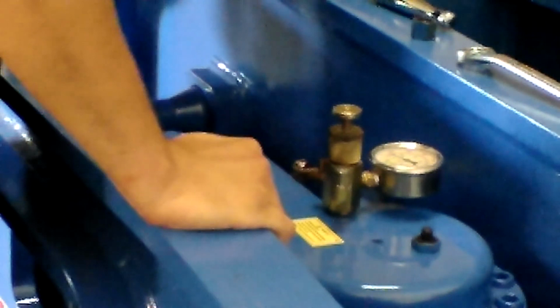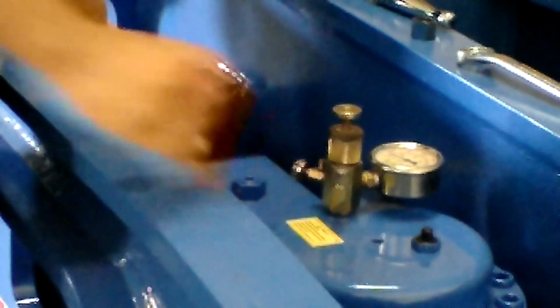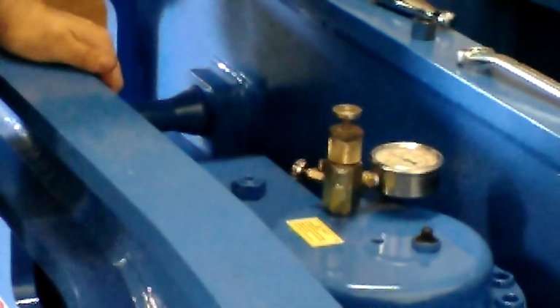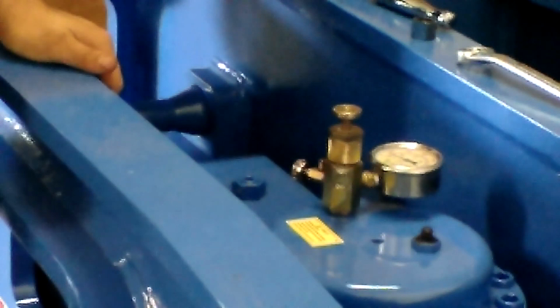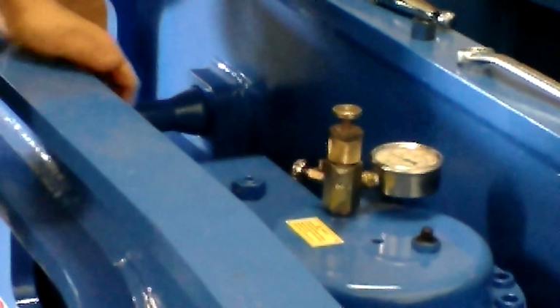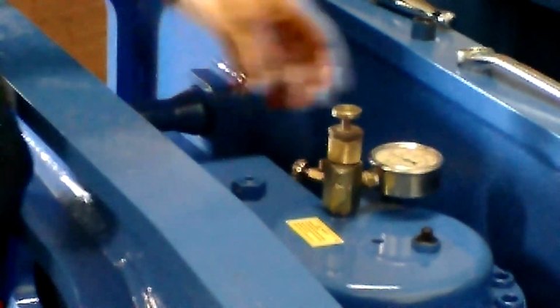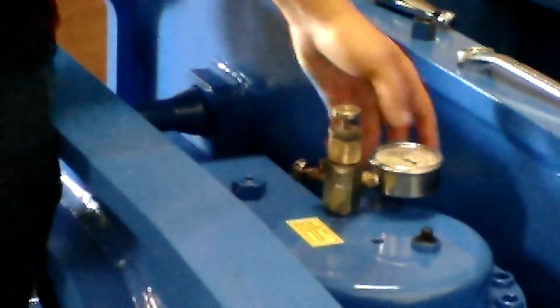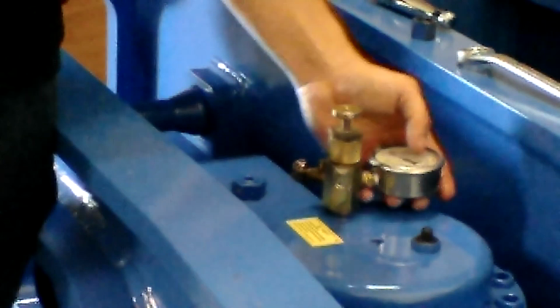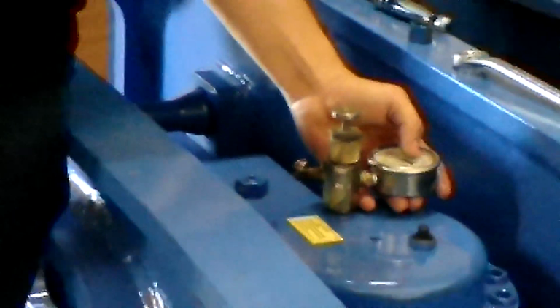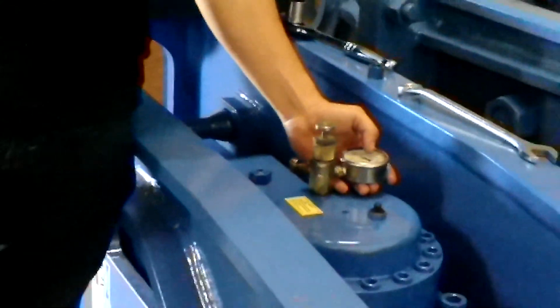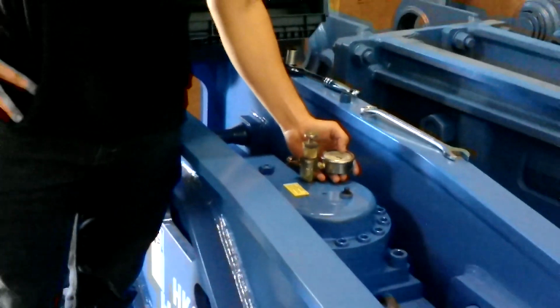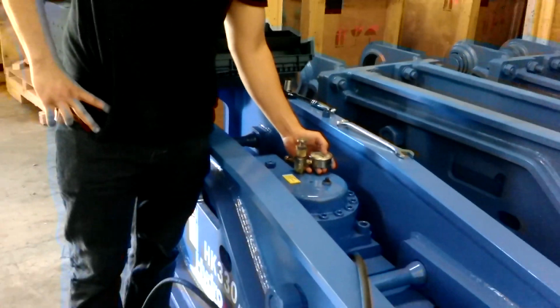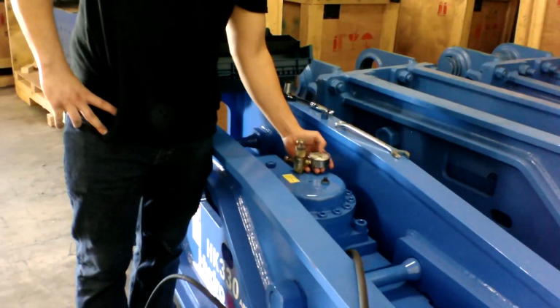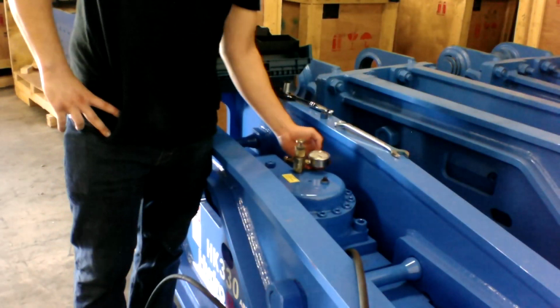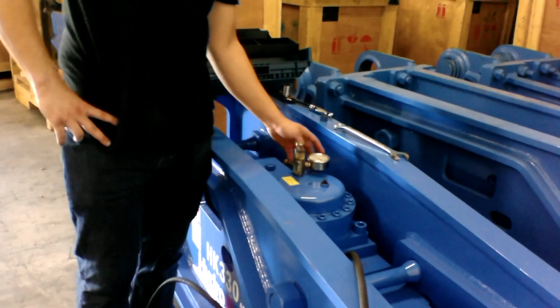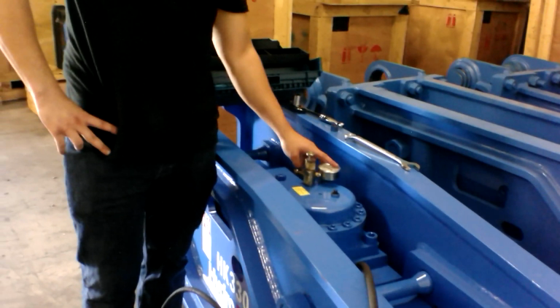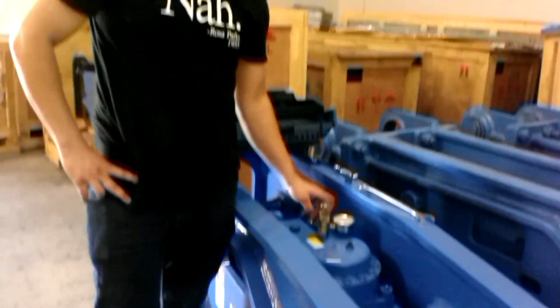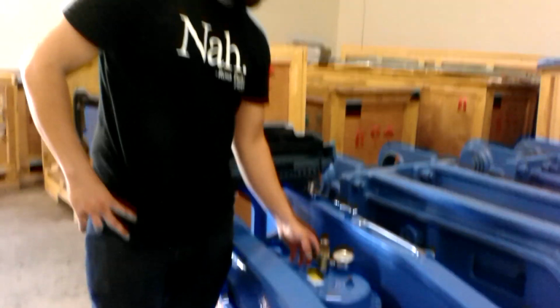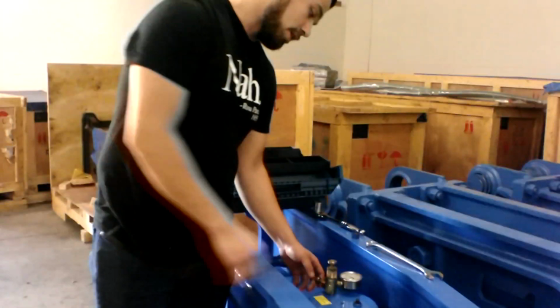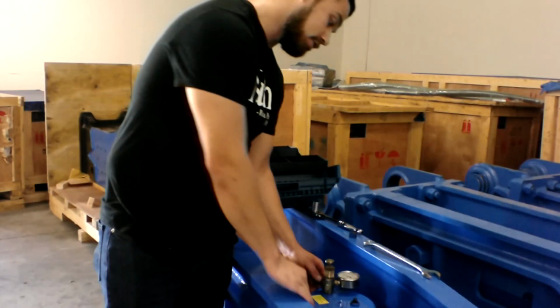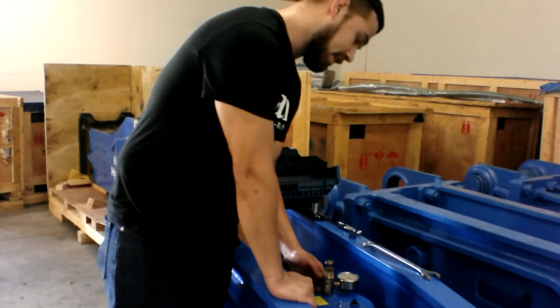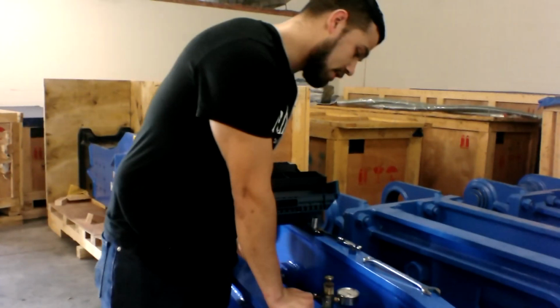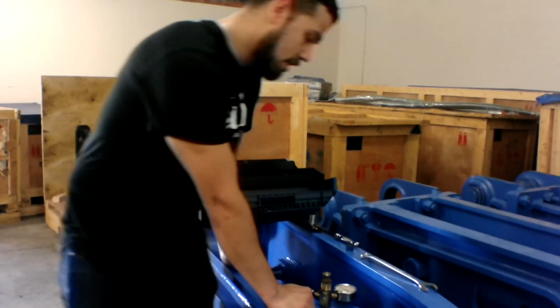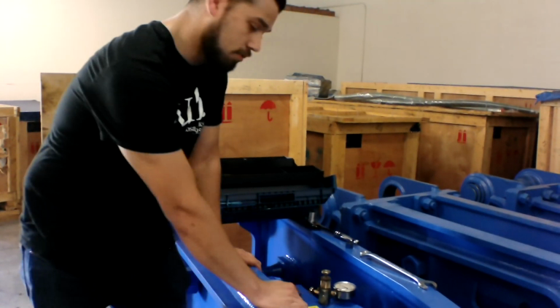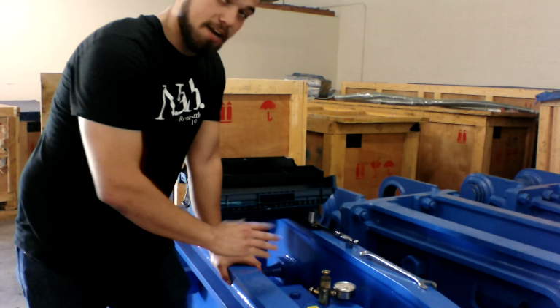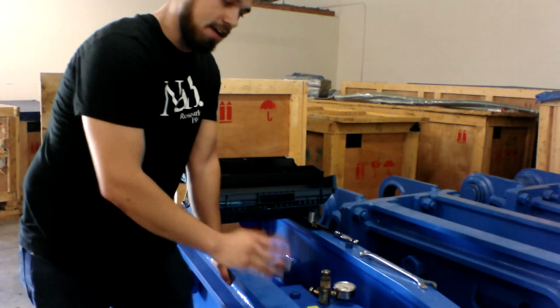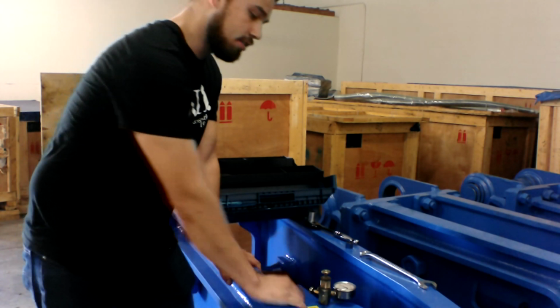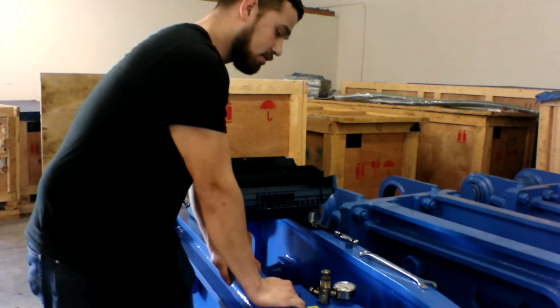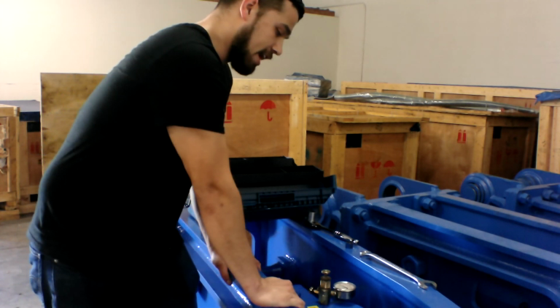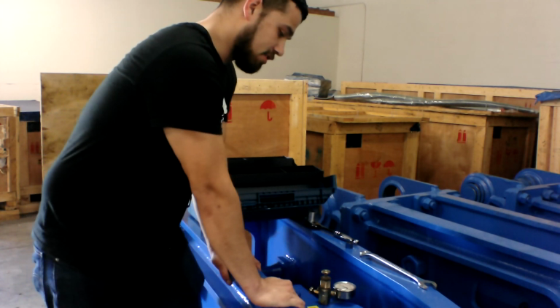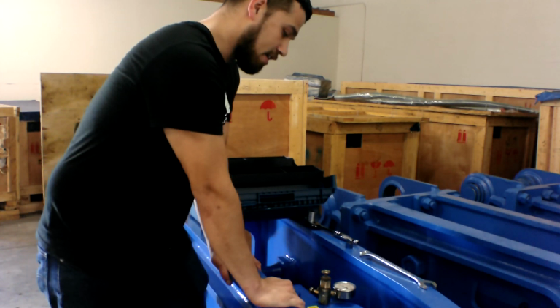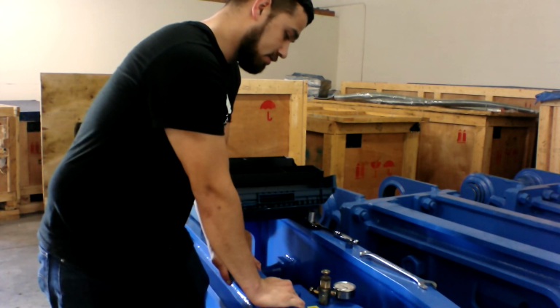I gas the hammer up to 800 because the top max for the hammer is 842, so I leave it at about 800. When I just checked the gas right there I was right at about 800, so the gas is still fine on this.